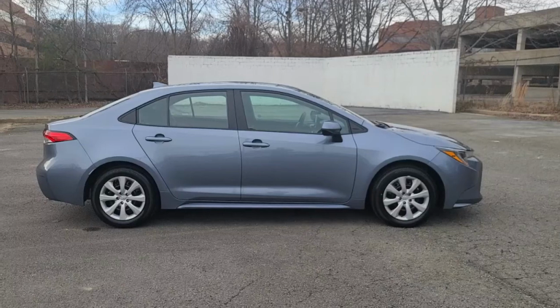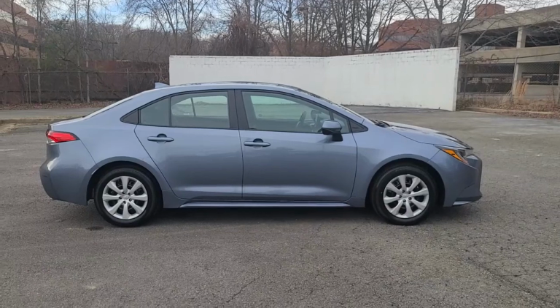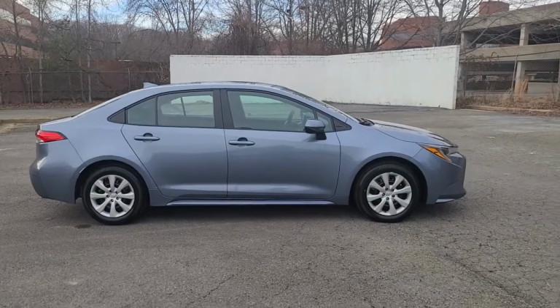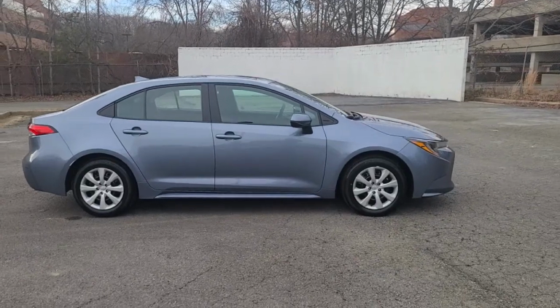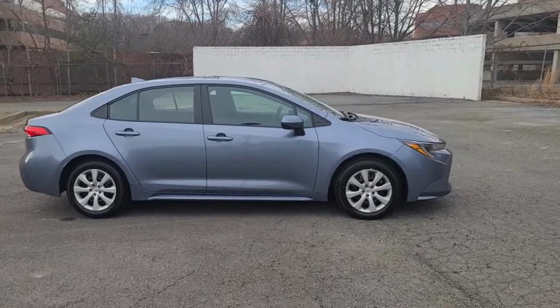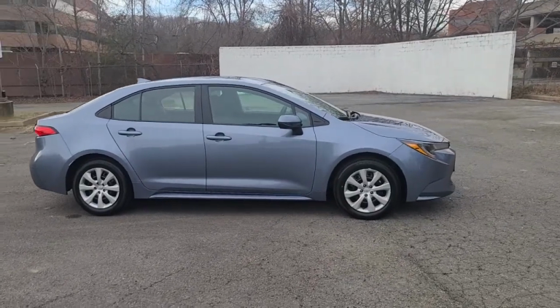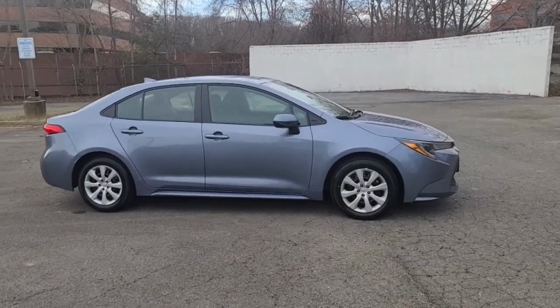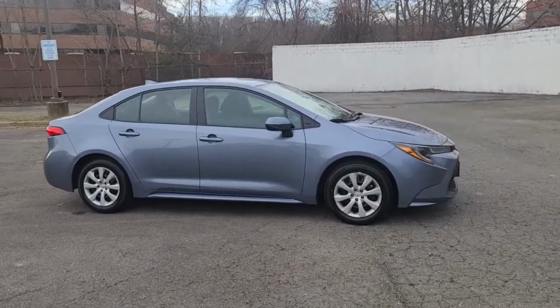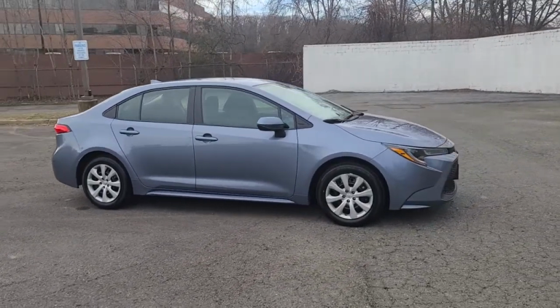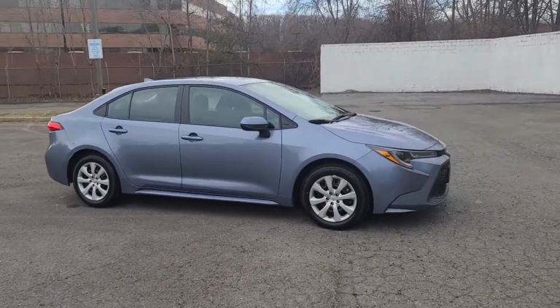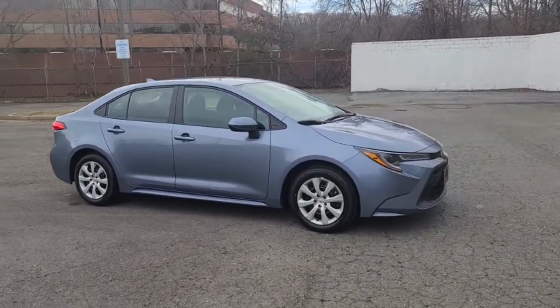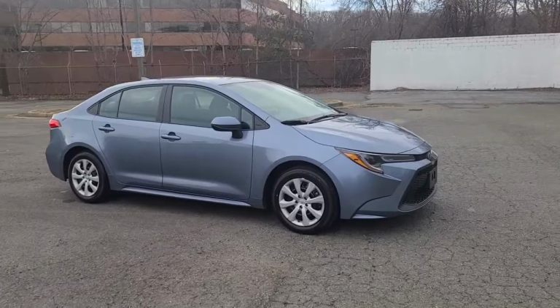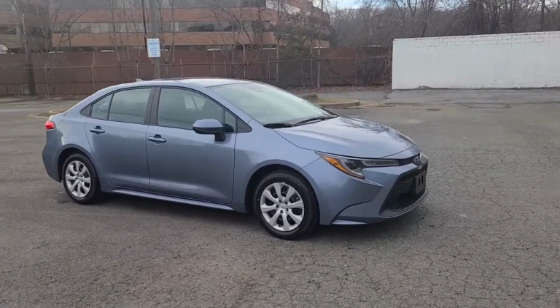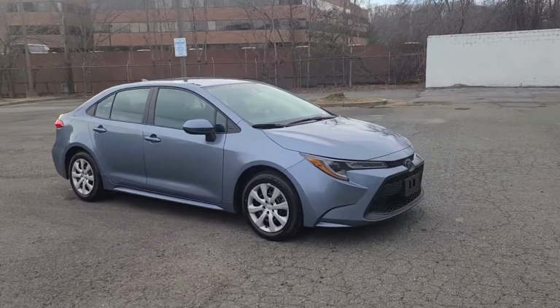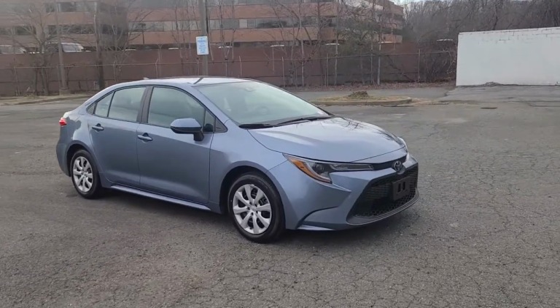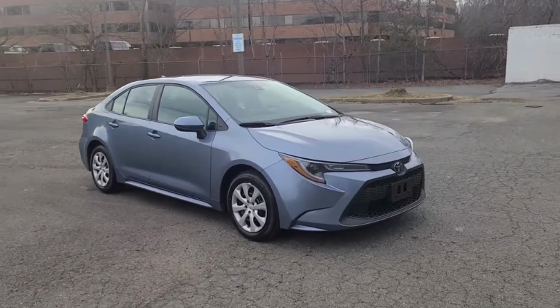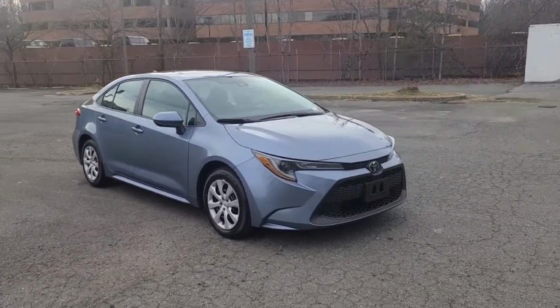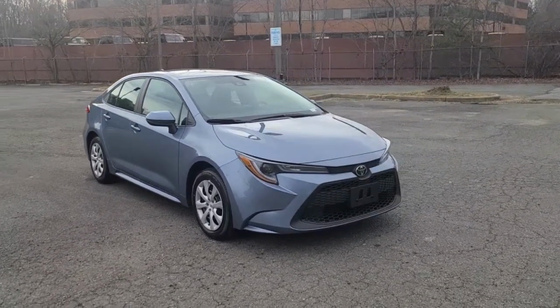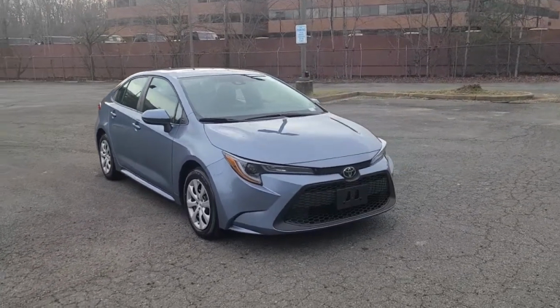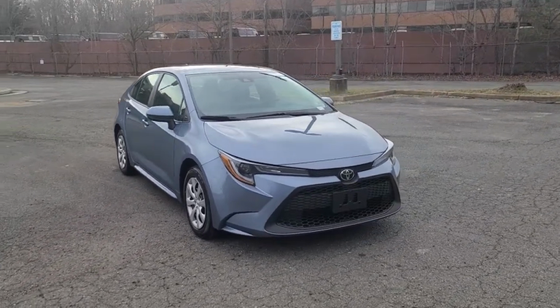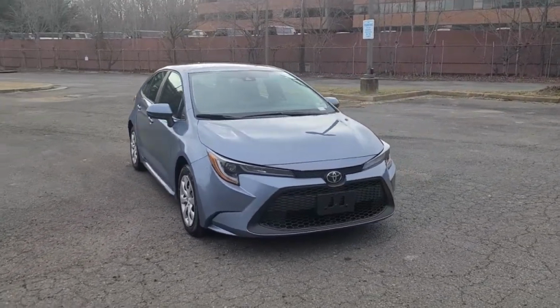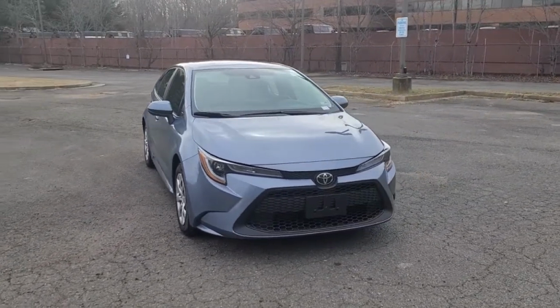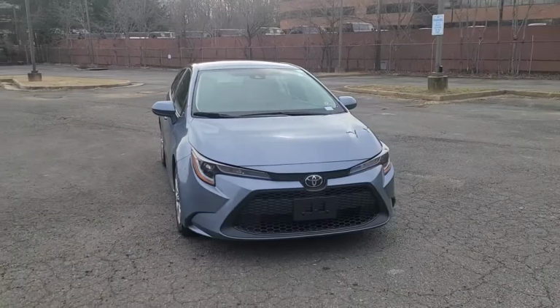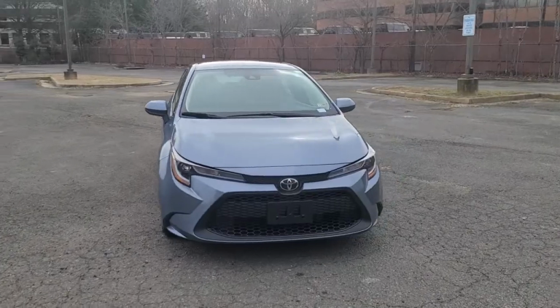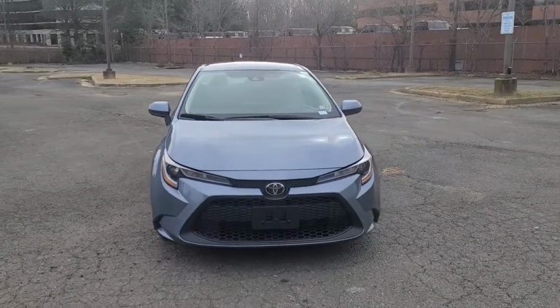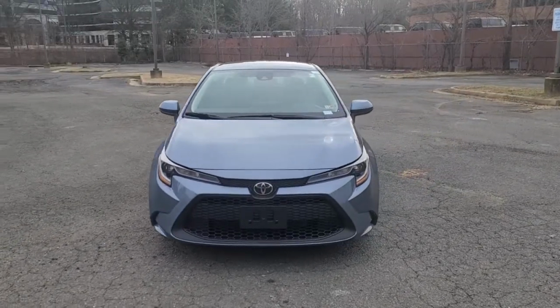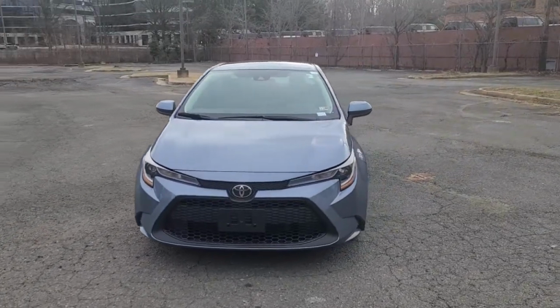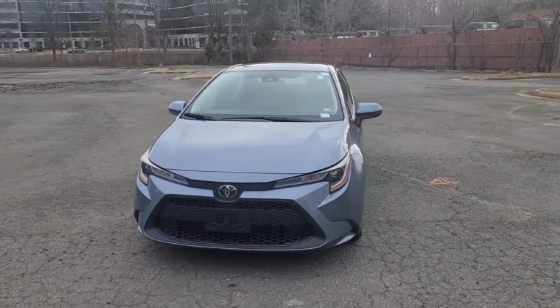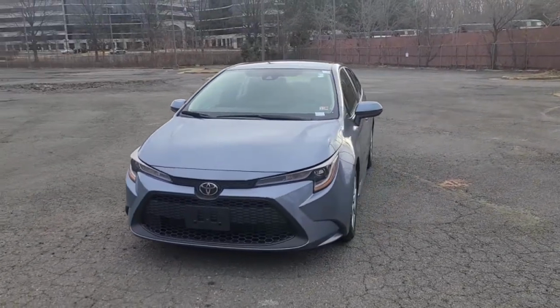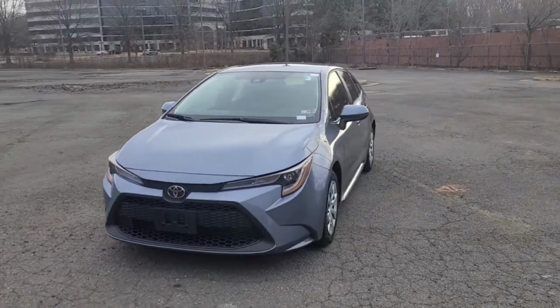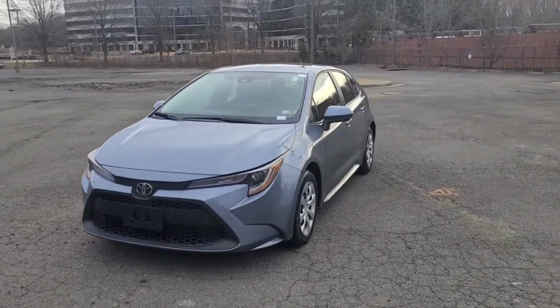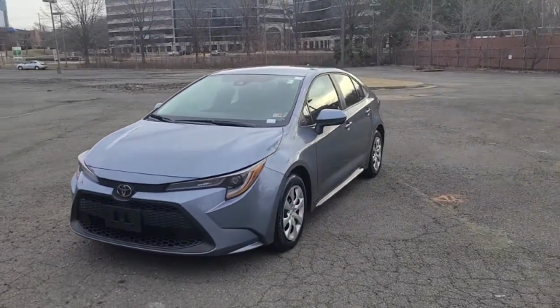Here is a wonderful 2022 Toyota Corolla. This vehicle is an outstanding buy with fewer than 40,000 miles on the odometer. Here's a Corolla sedan that's waiting to show you how much fun your daily commute can be.